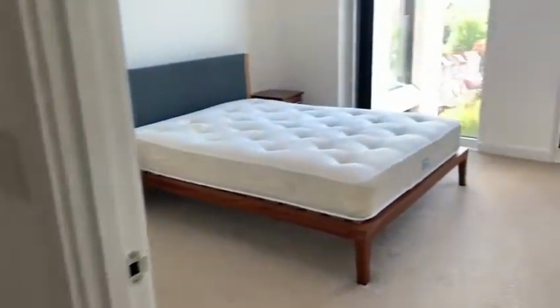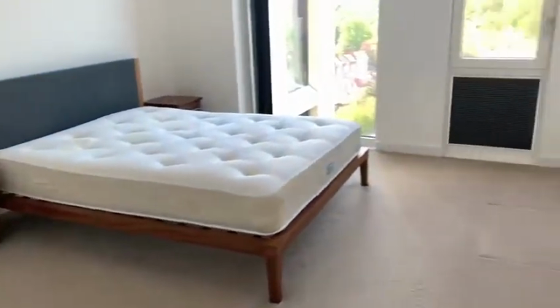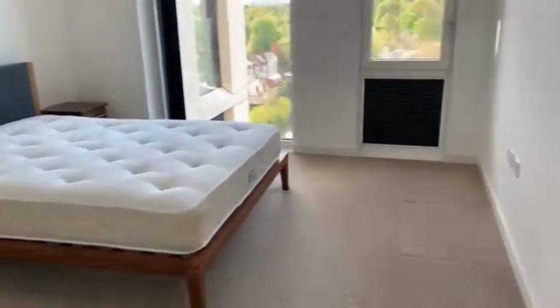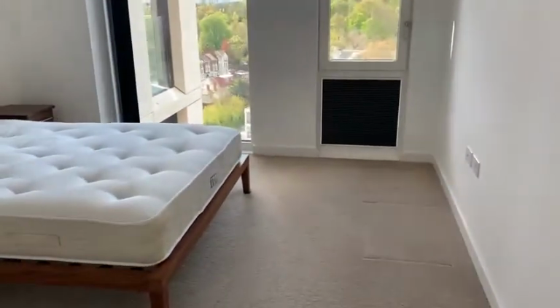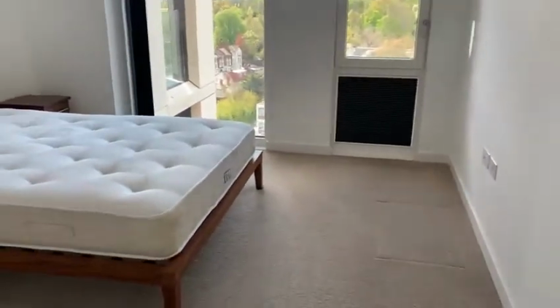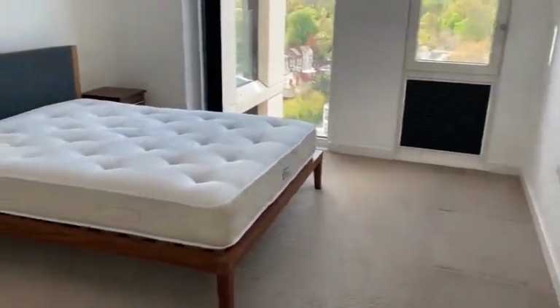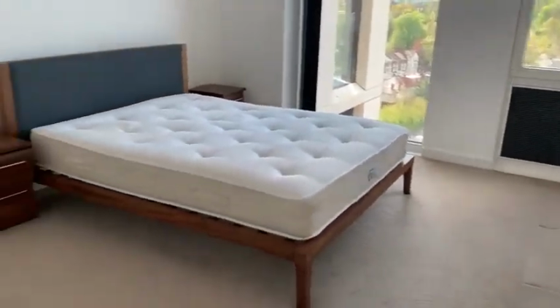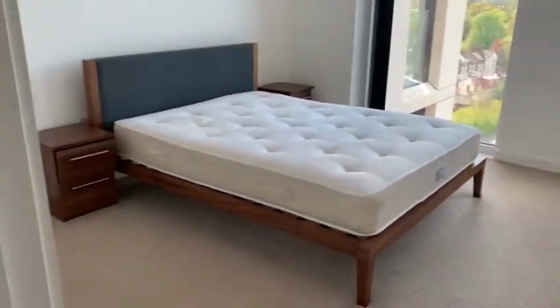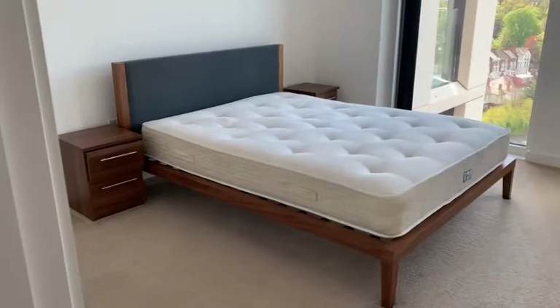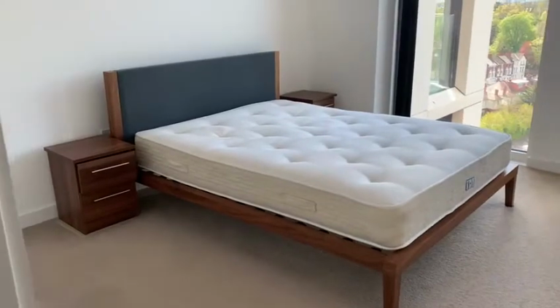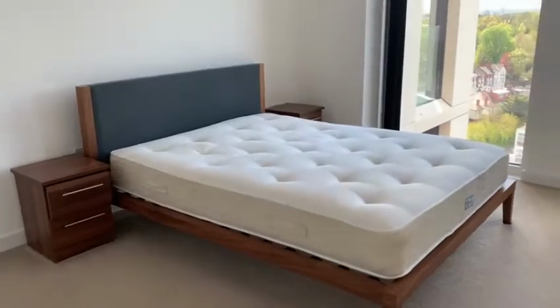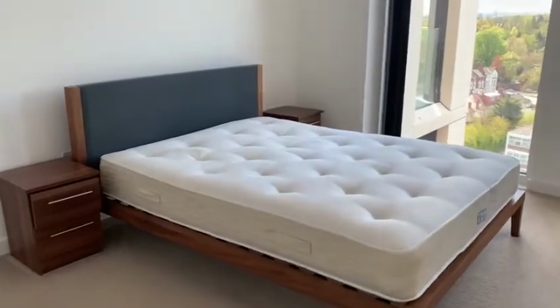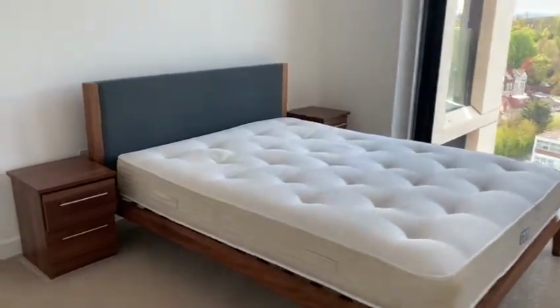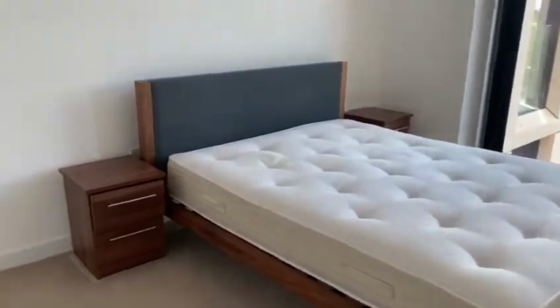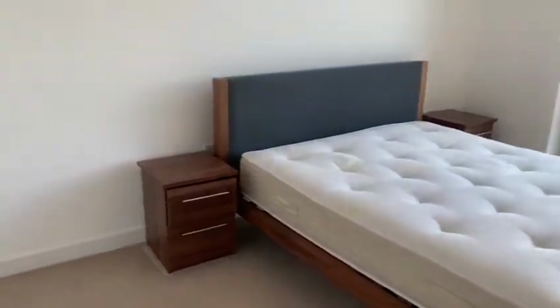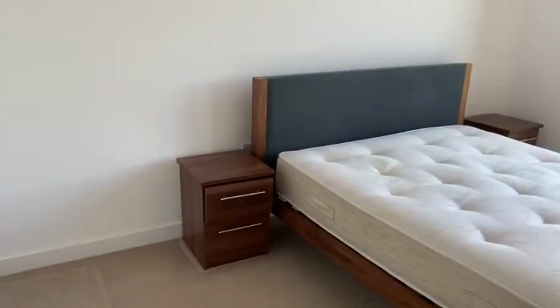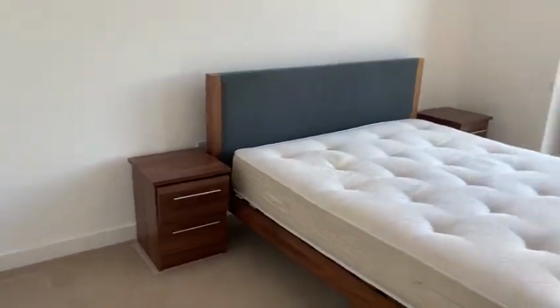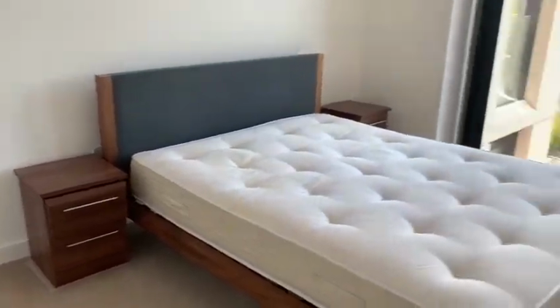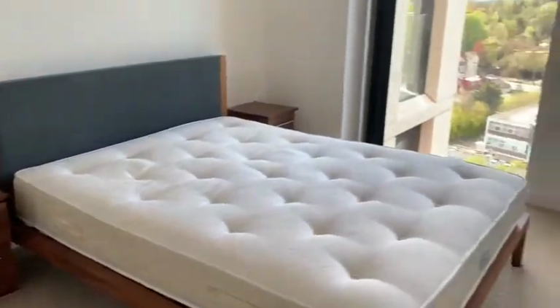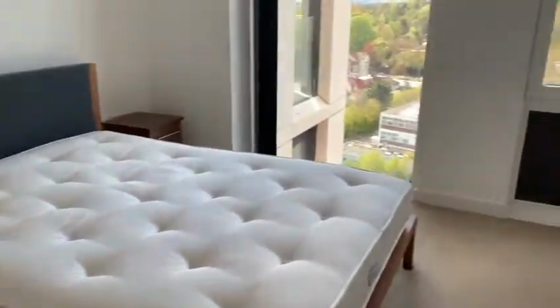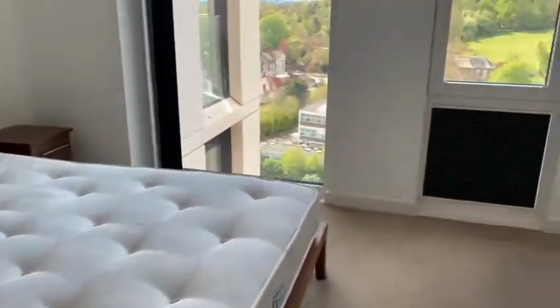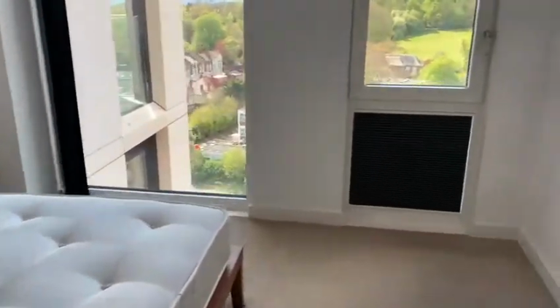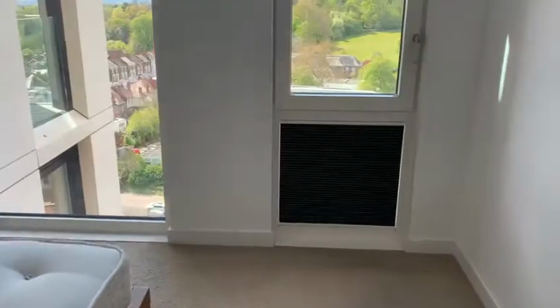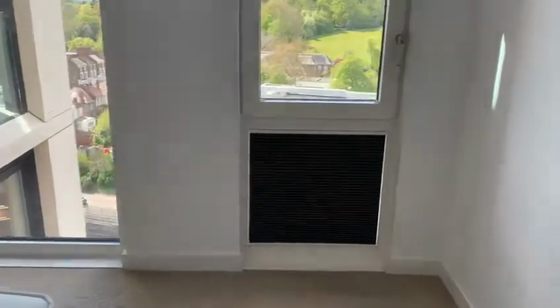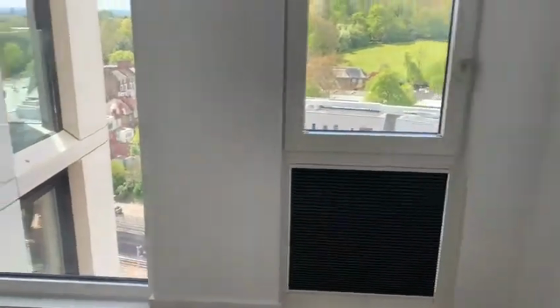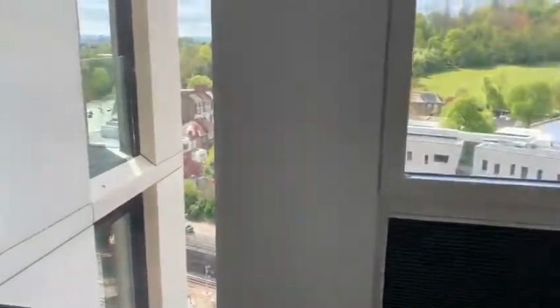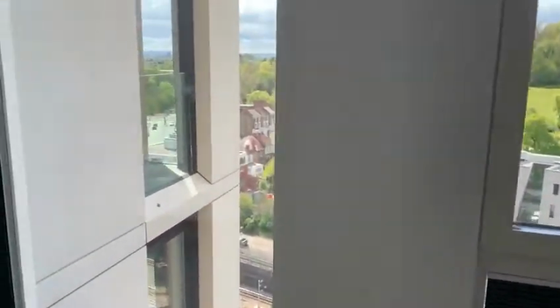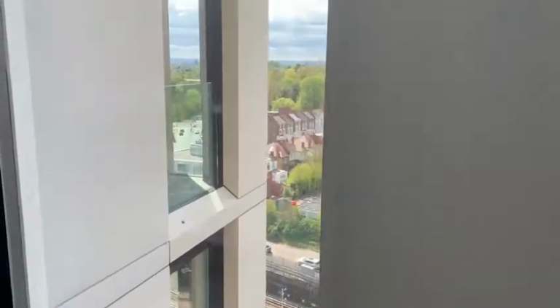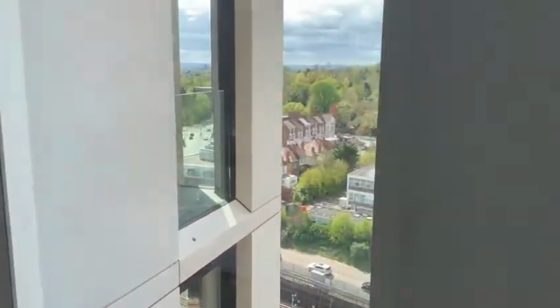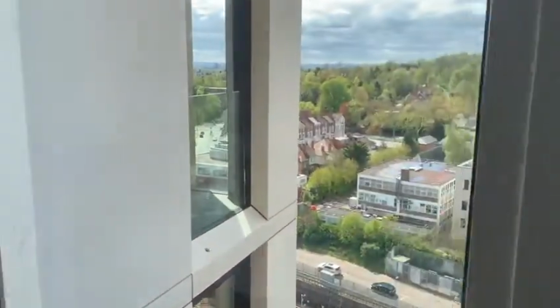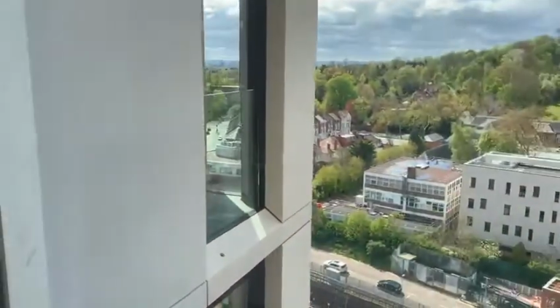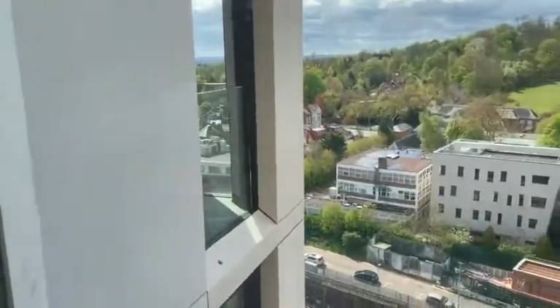Then we've got a larger bedroom, which is furnished with the bed. There are two side tables, again with the same views.